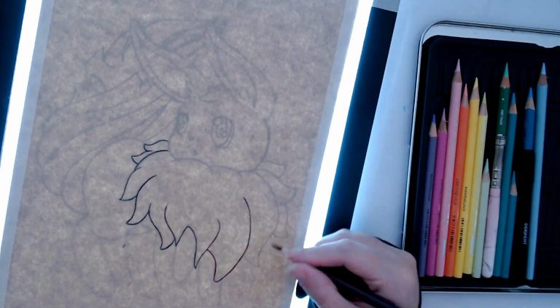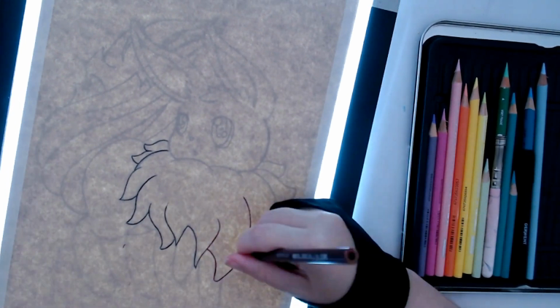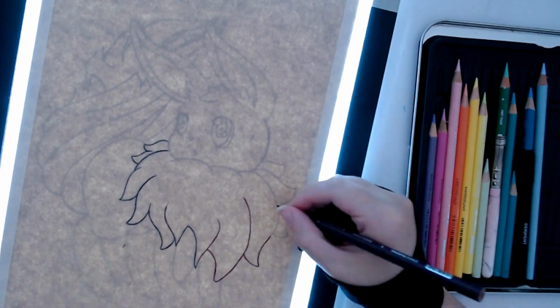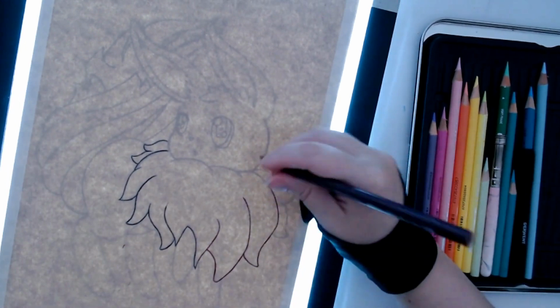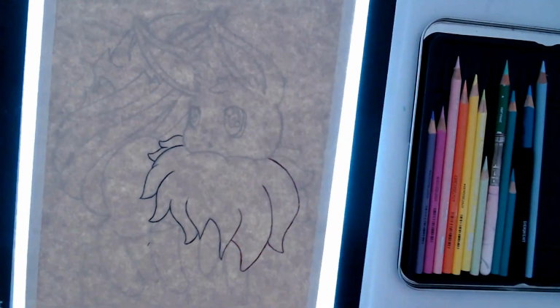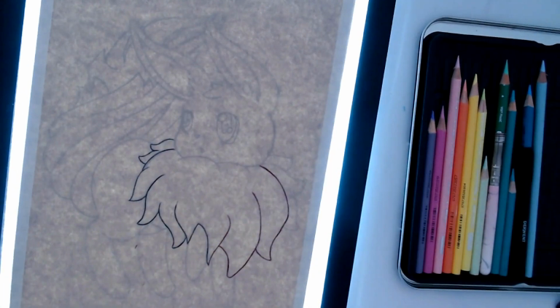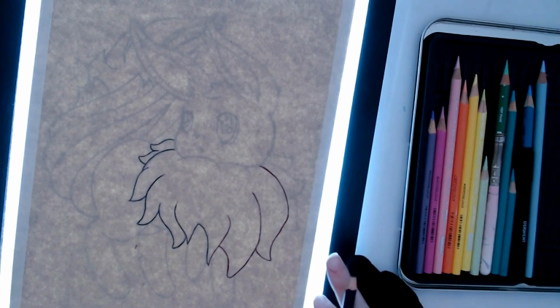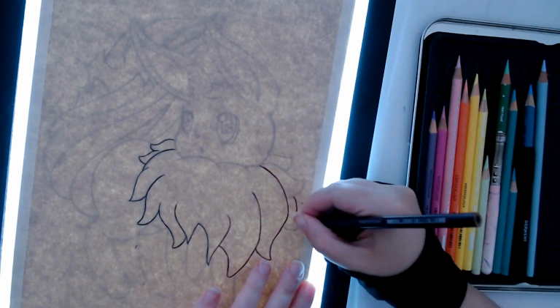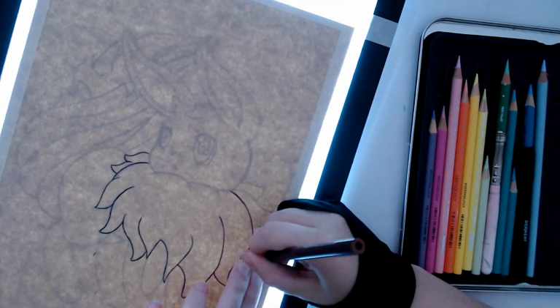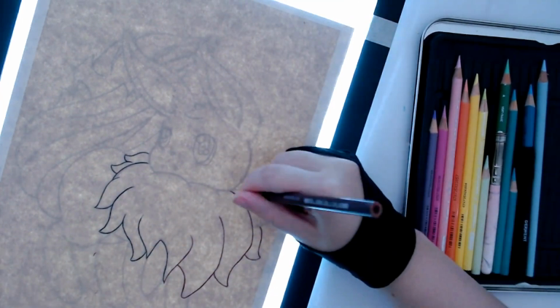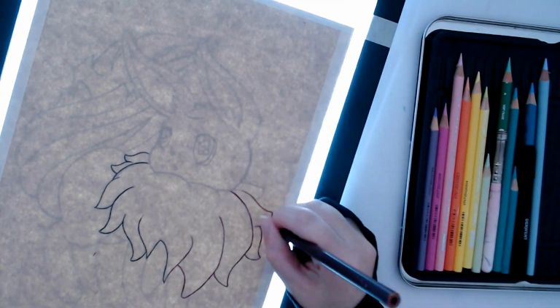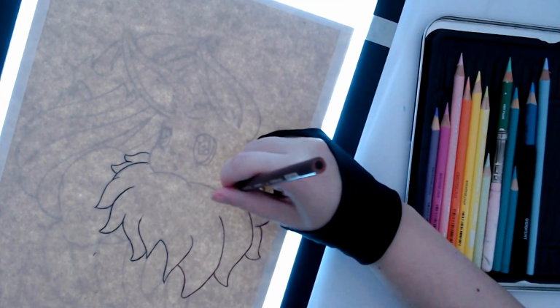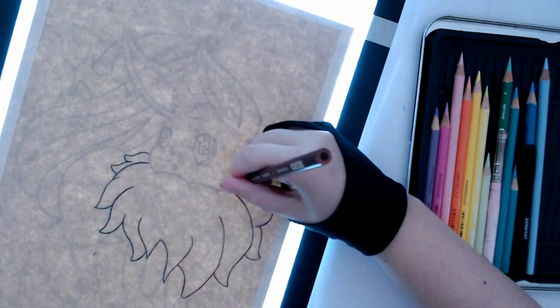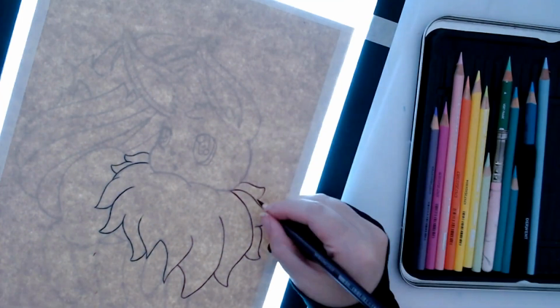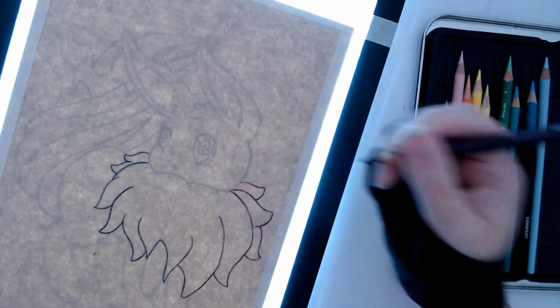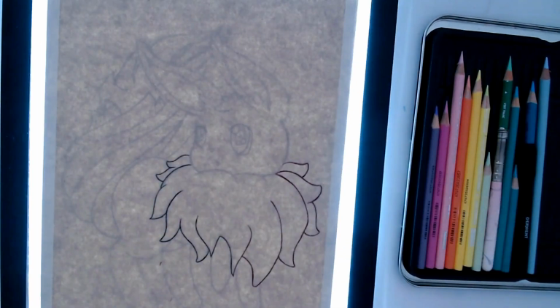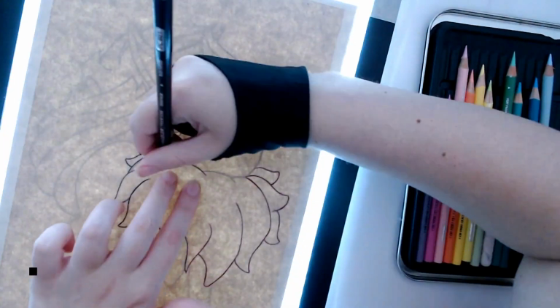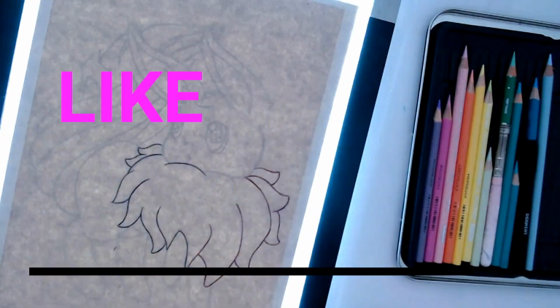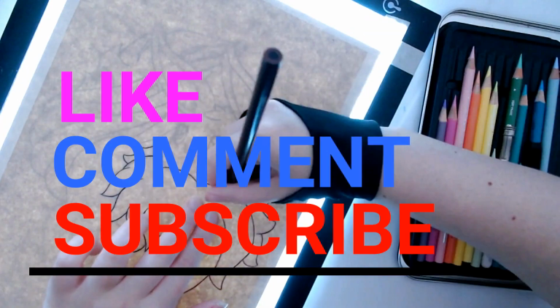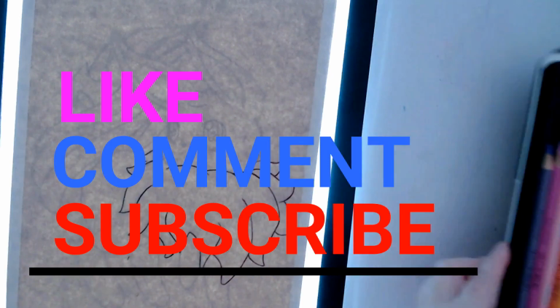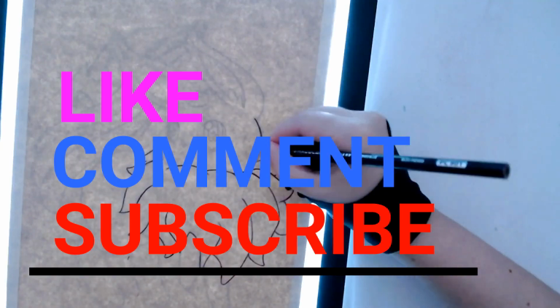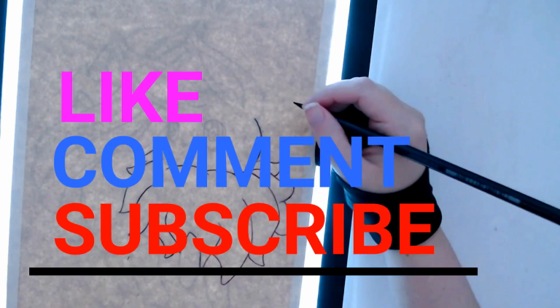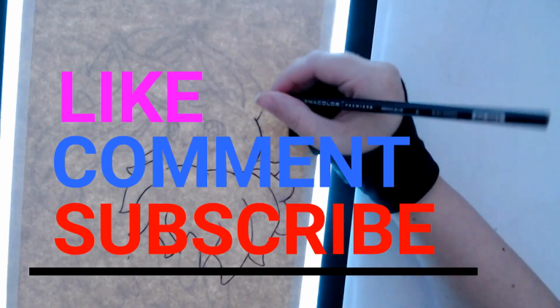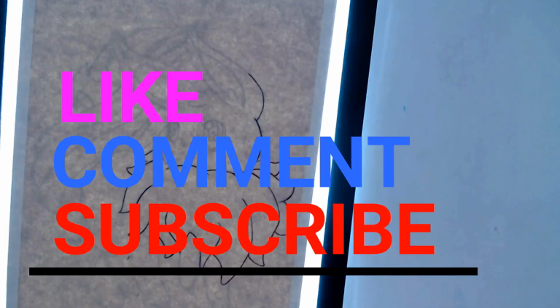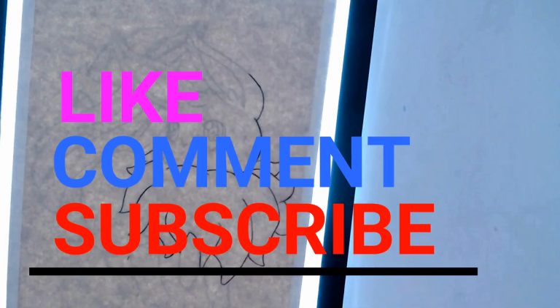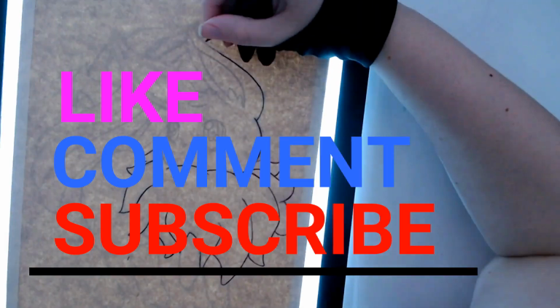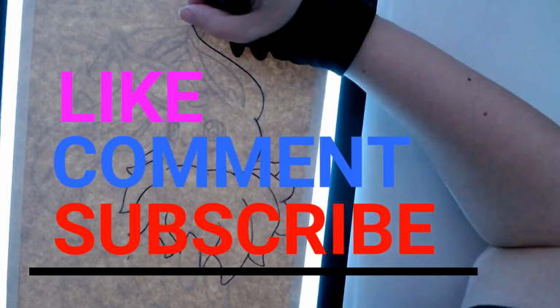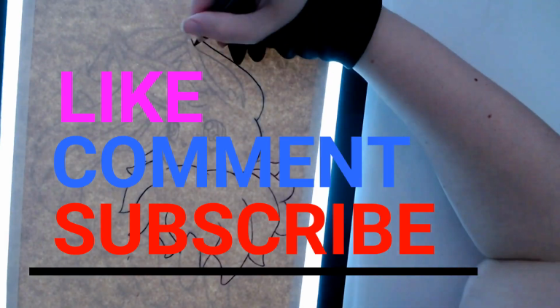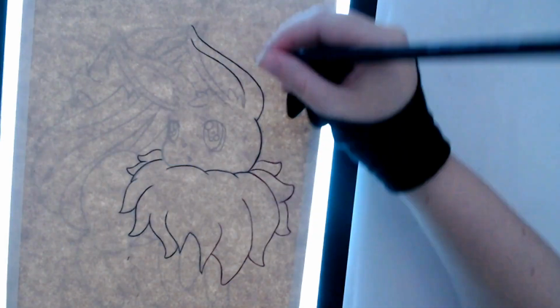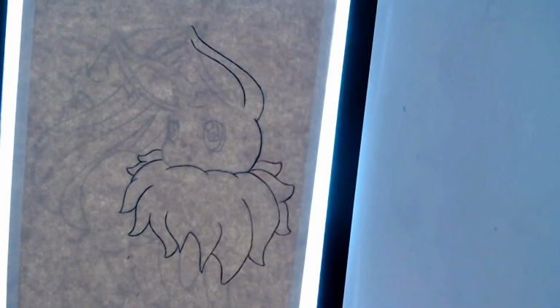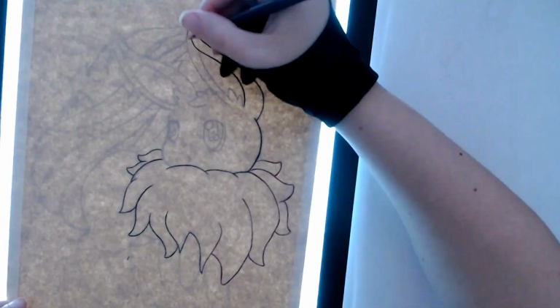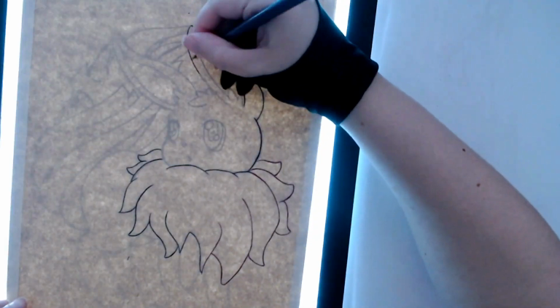I bring out a new video every Wednesday if you're in Australia or Tuesday if you're in the US. Don't forget to like, comment and subscribe if you enjoy my content because it really helps me out and helps my videos to rank higher on YouTube so that more people can see them.